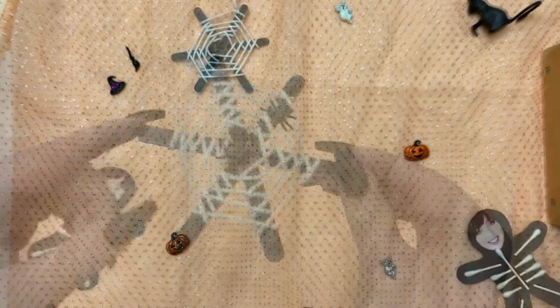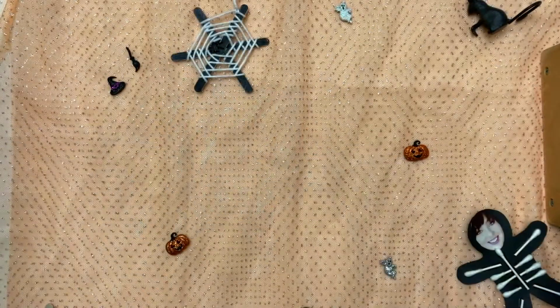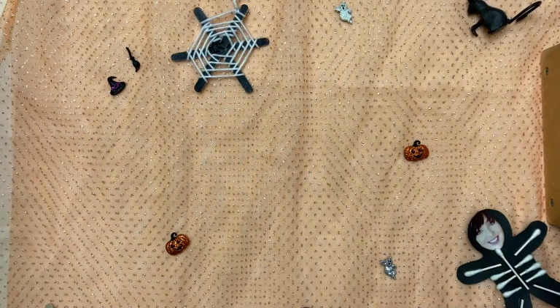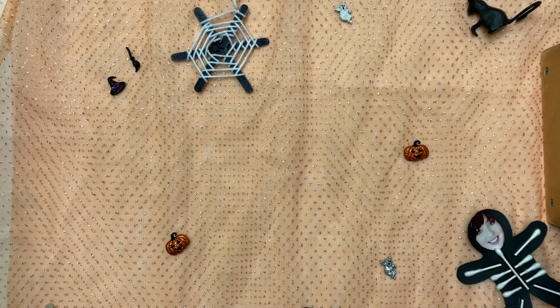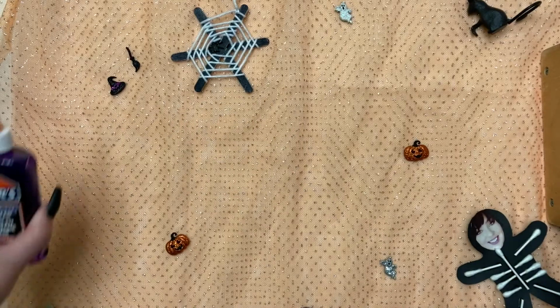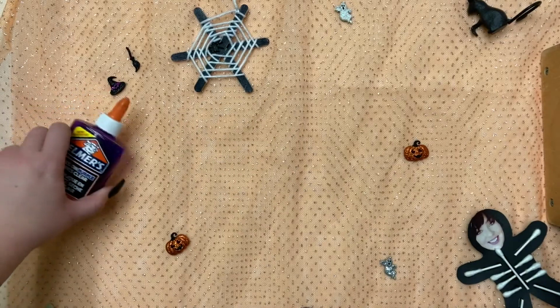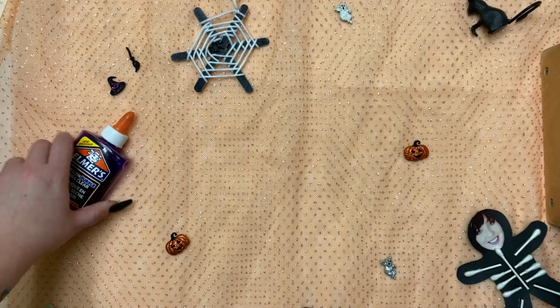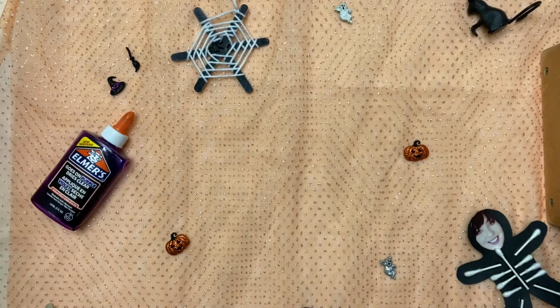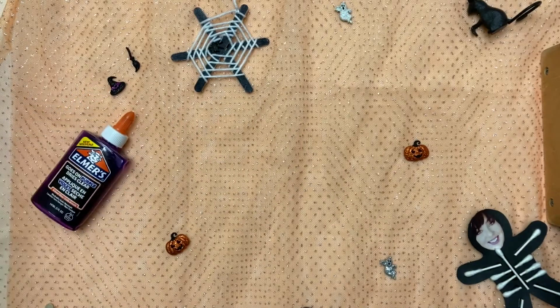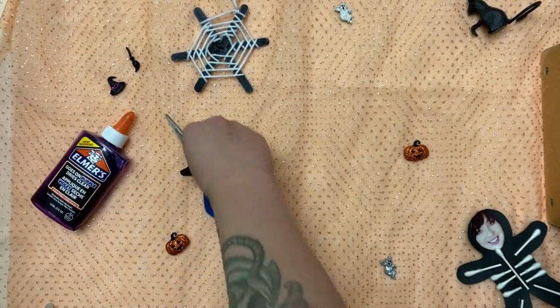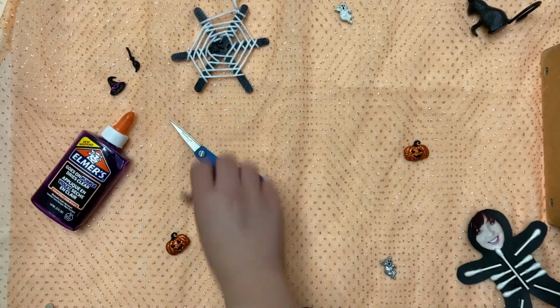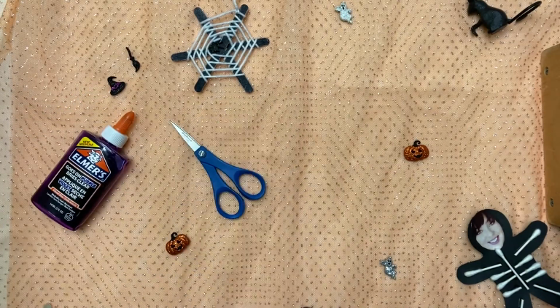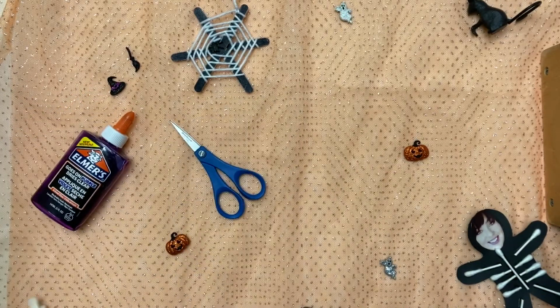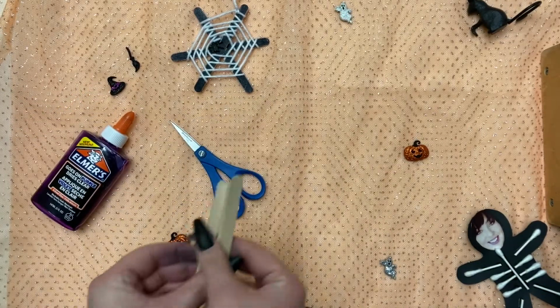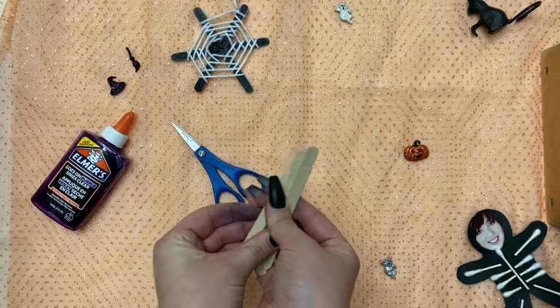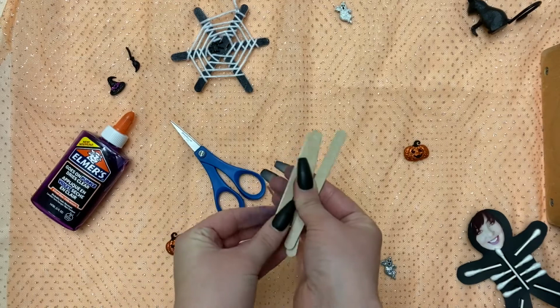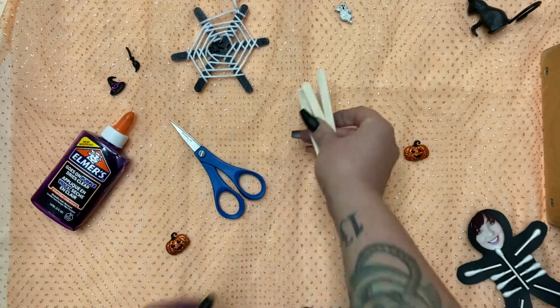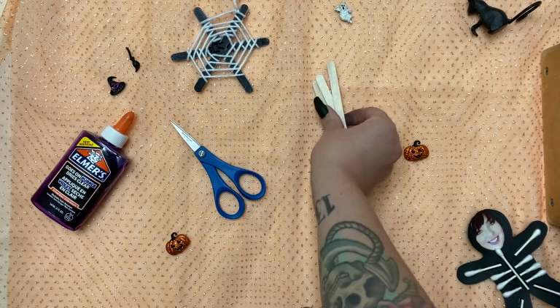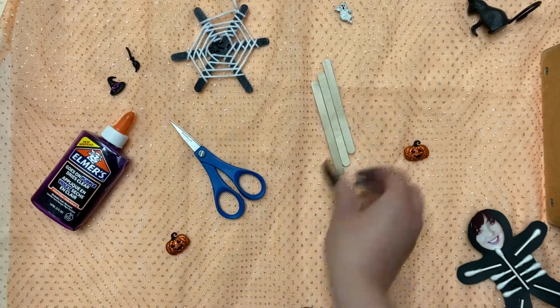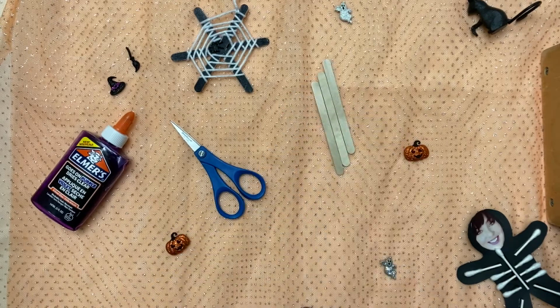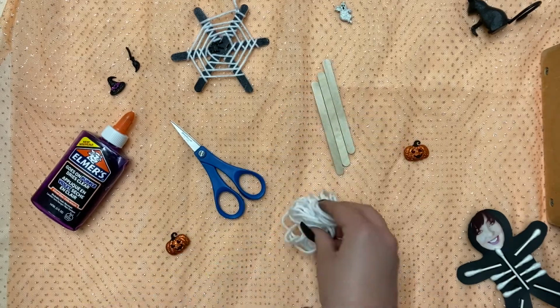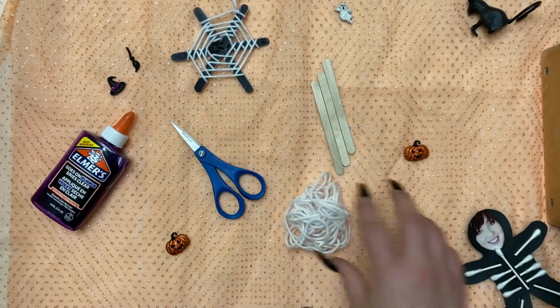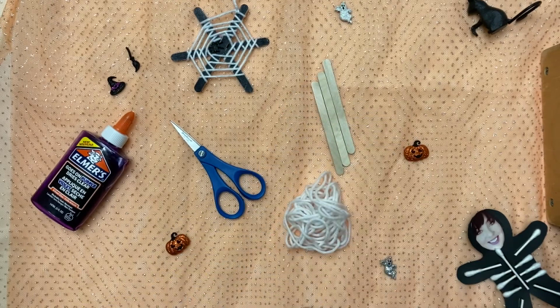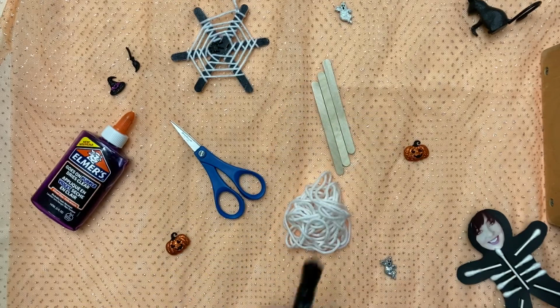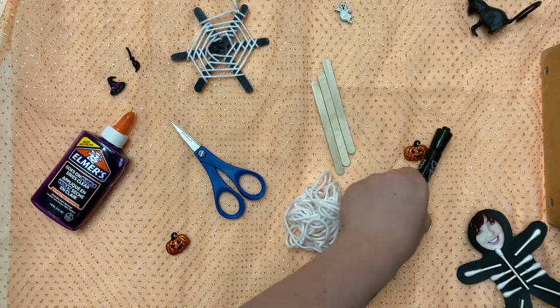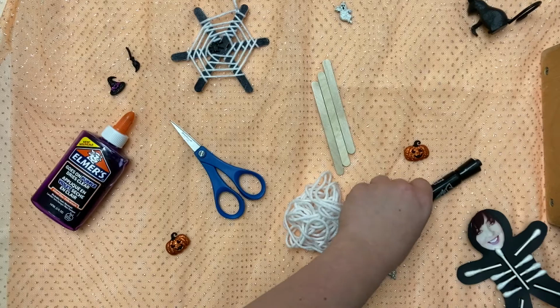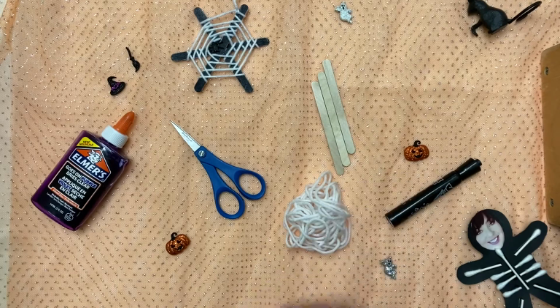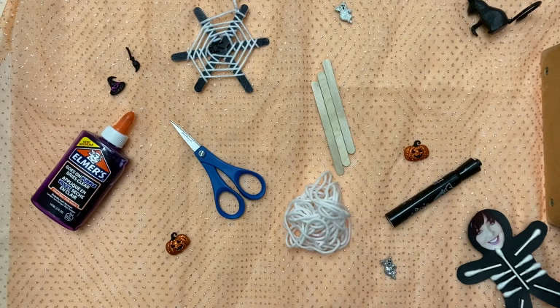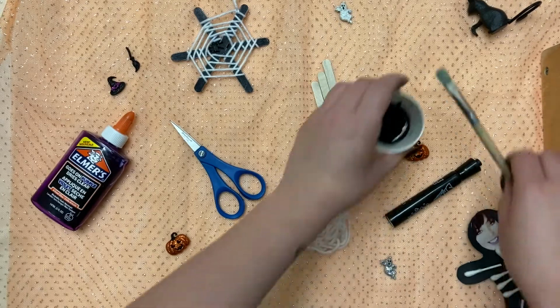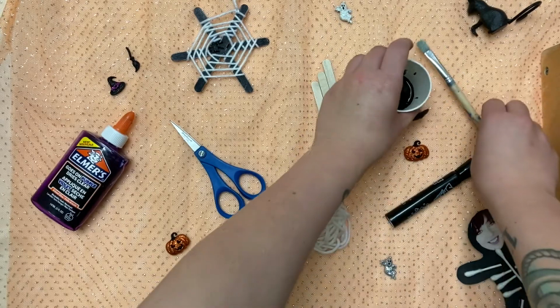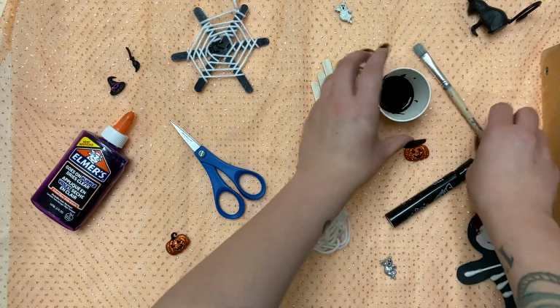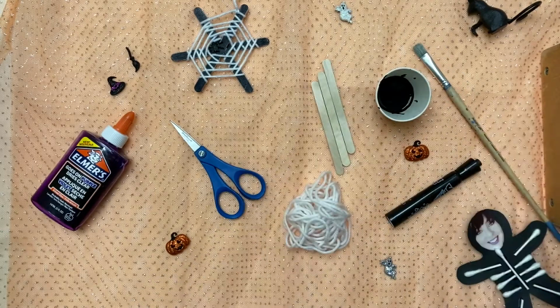The items you'll need for this craft are glue, scissors, three popsicle sticks, some yarn, a black marker or black paint, whichever you prefer.